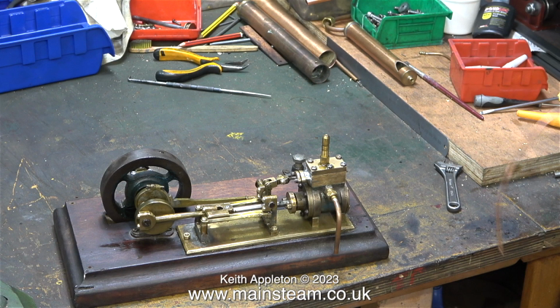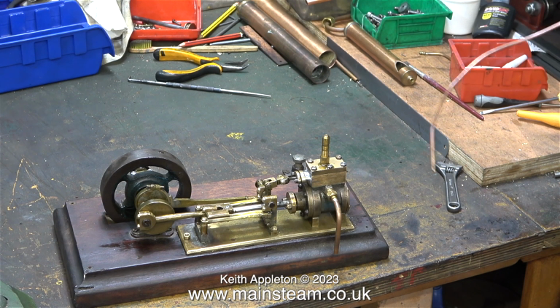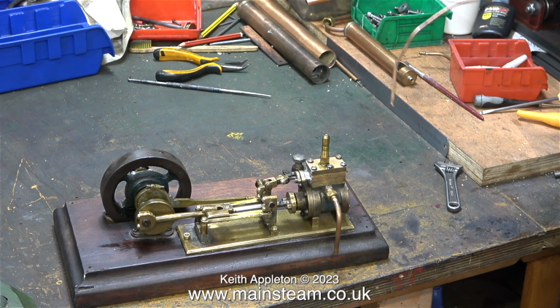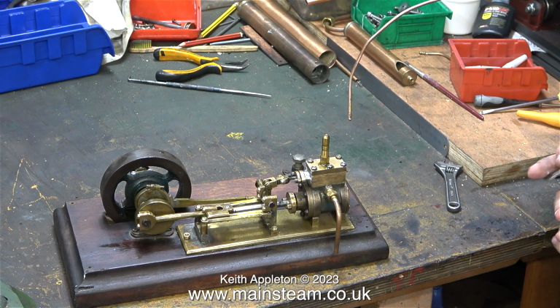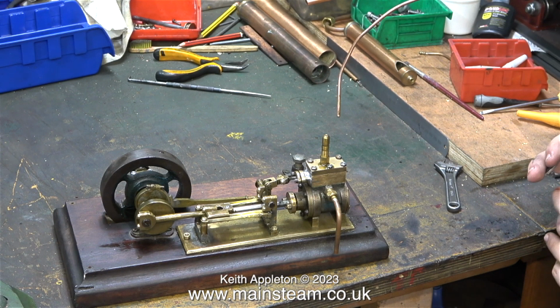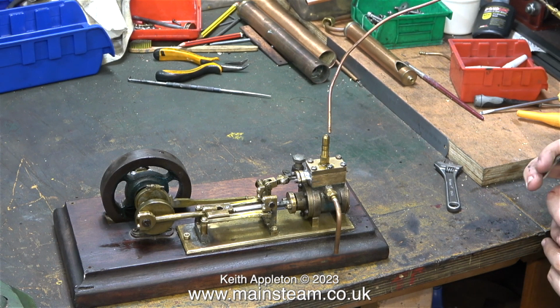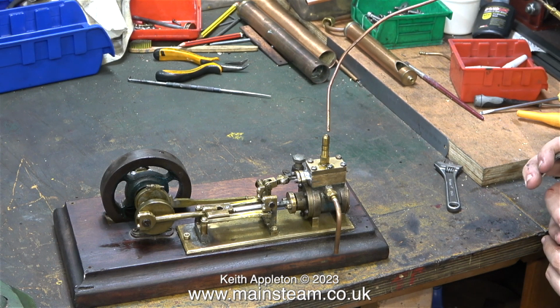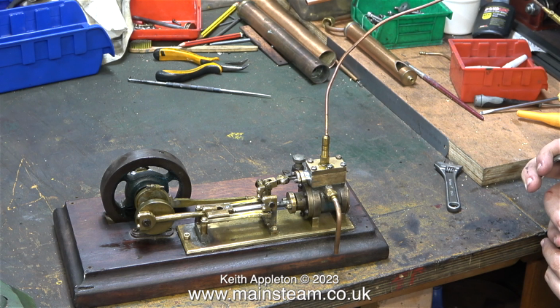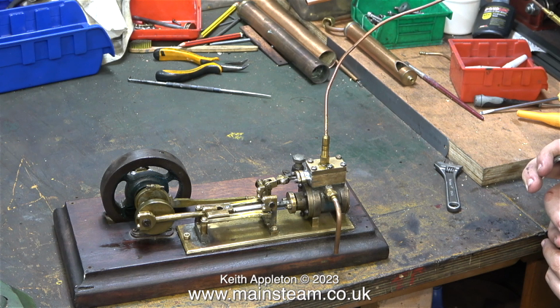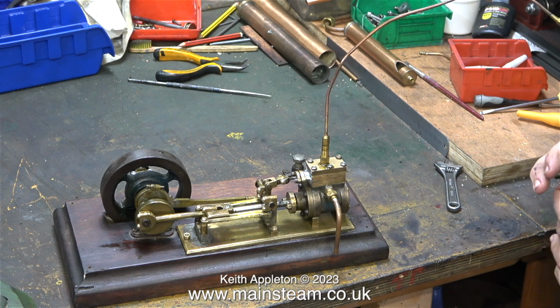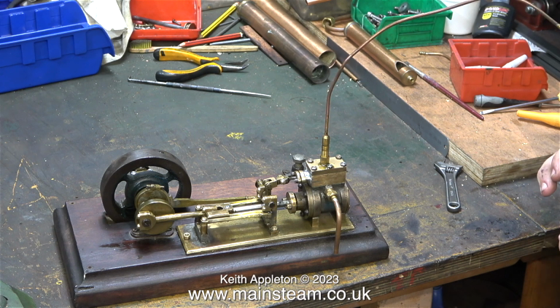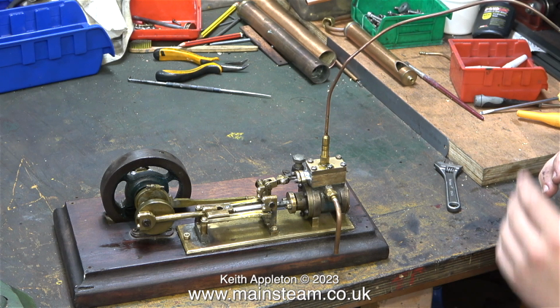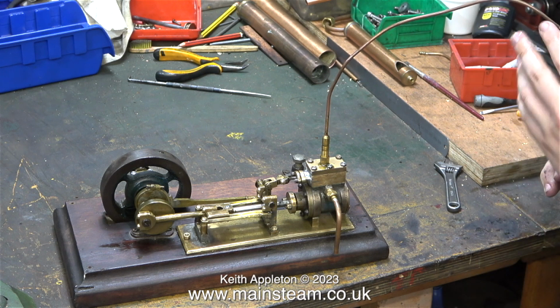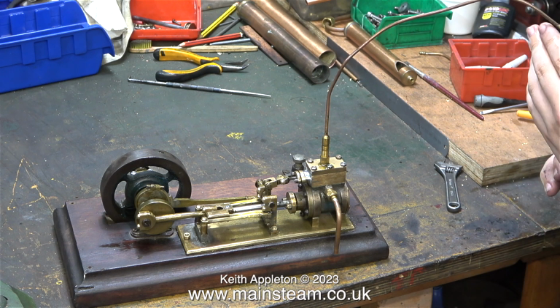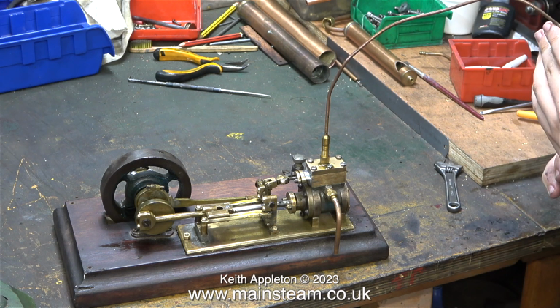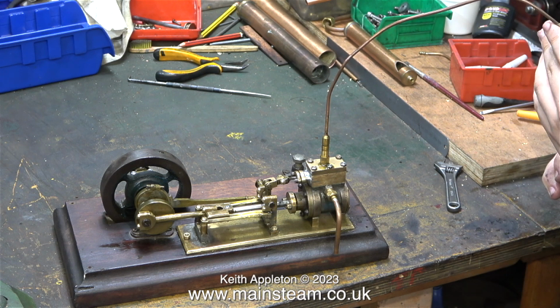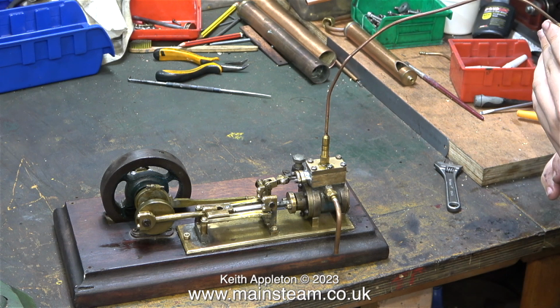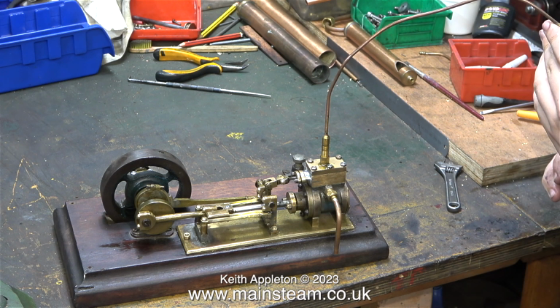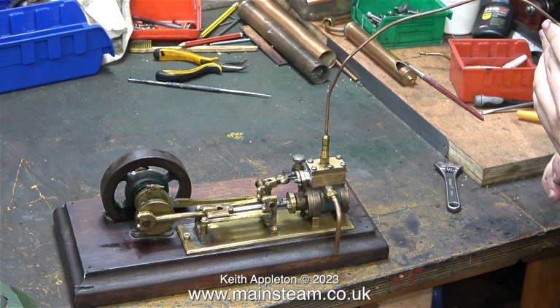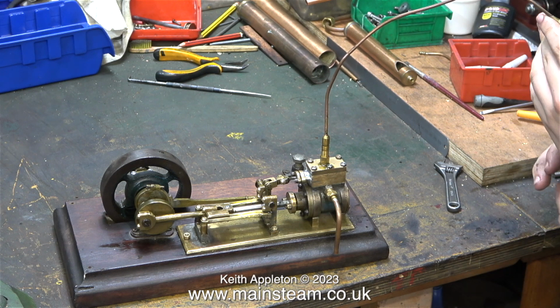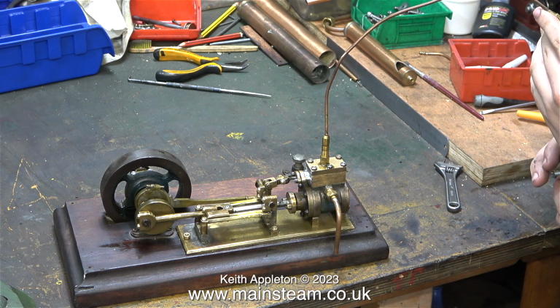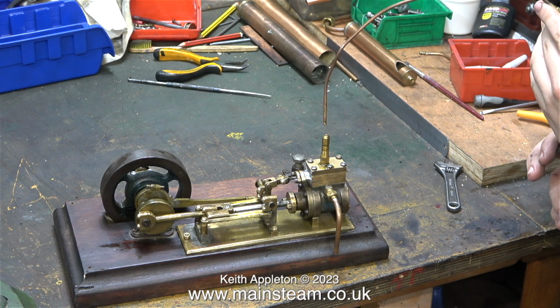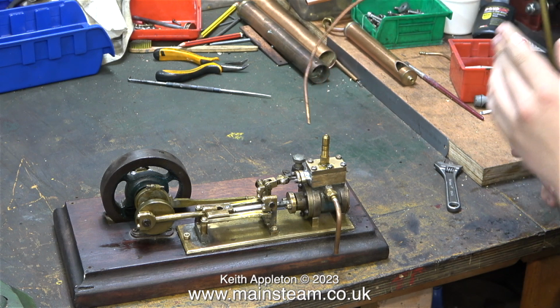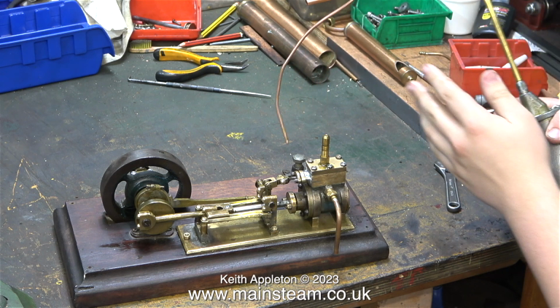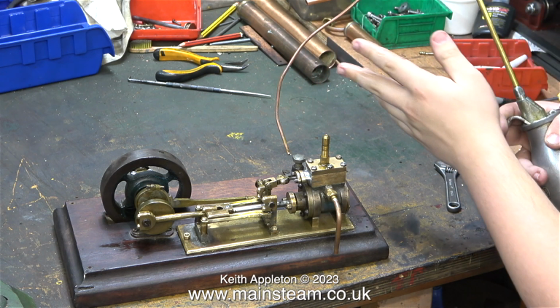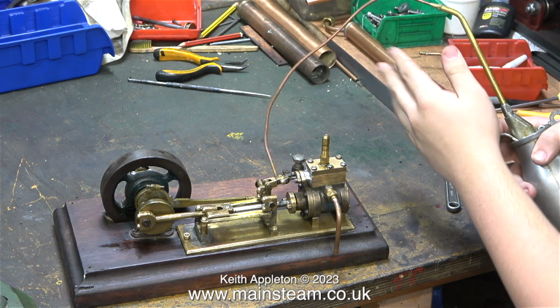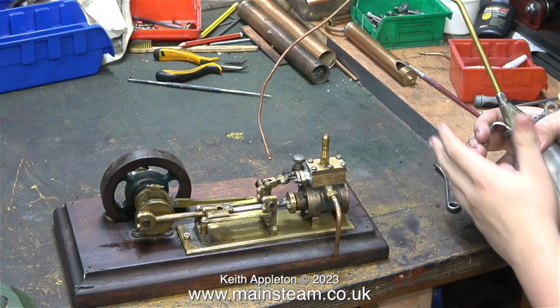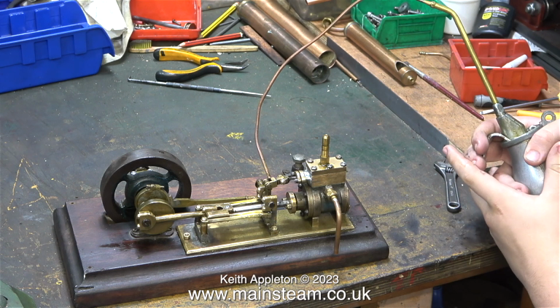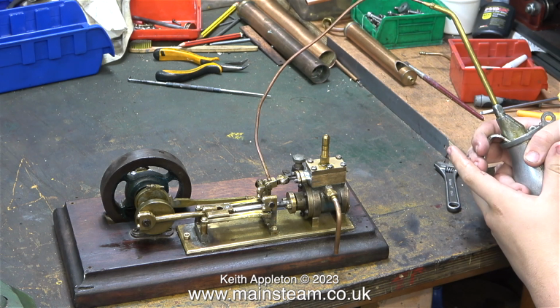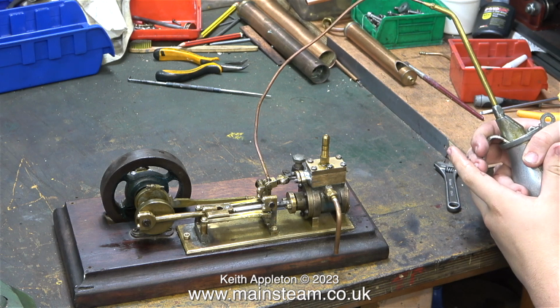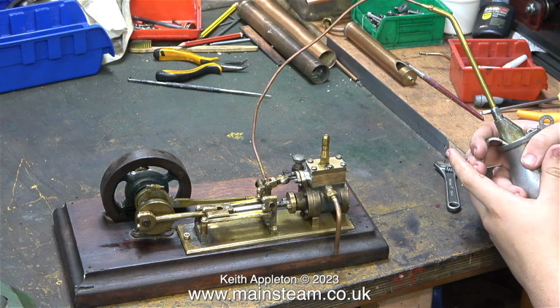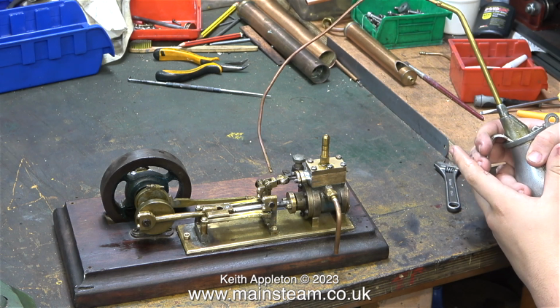Because the engine has been running for a while, we need to put some oil into the steam chest and we also need to lubricate all the moving parts.